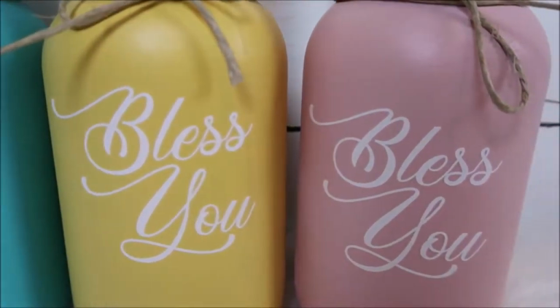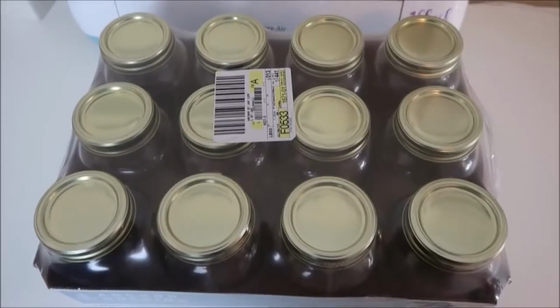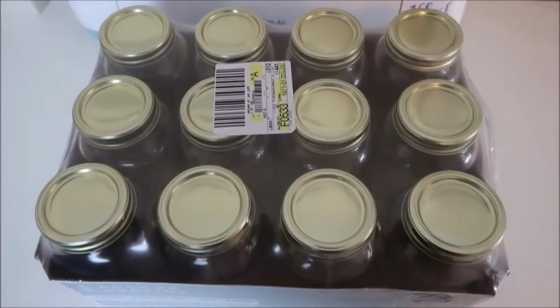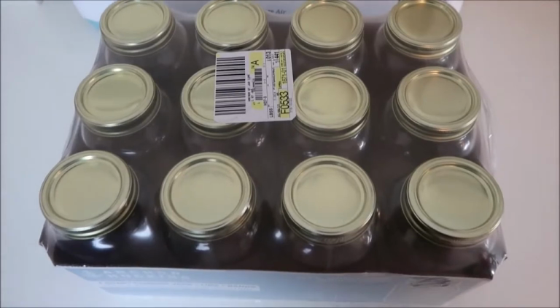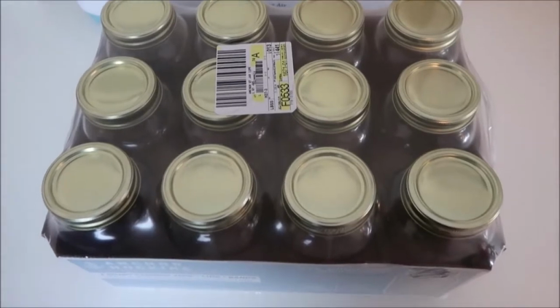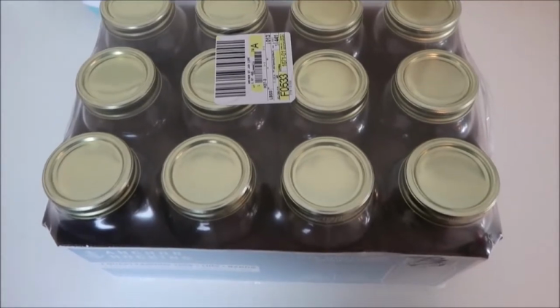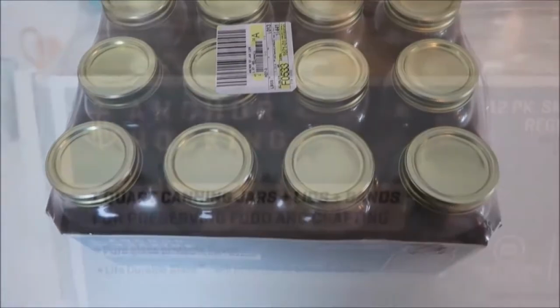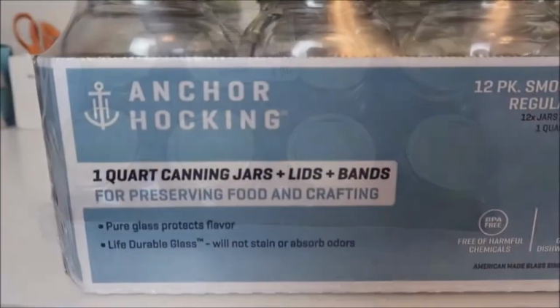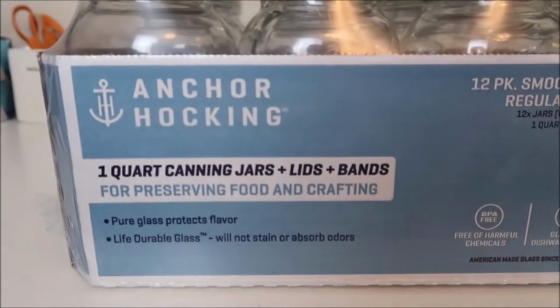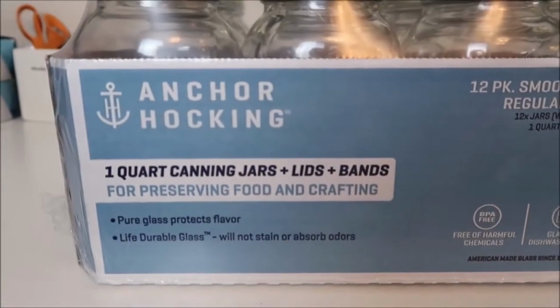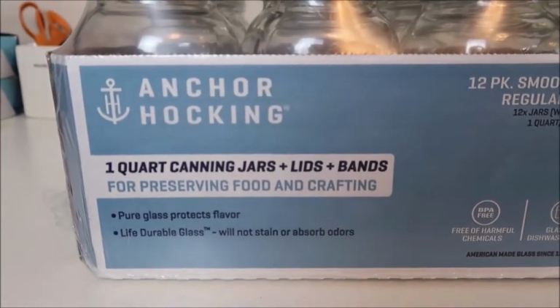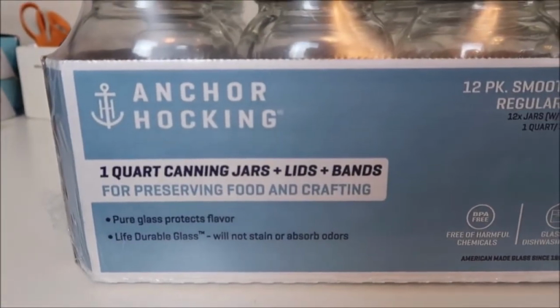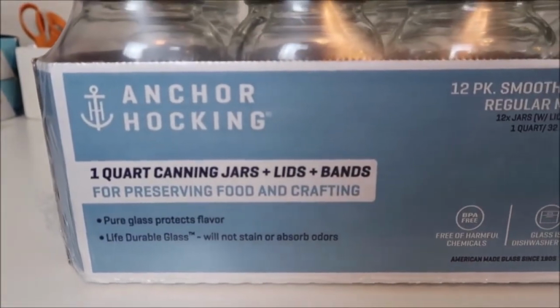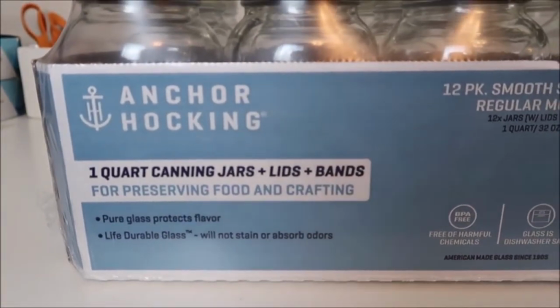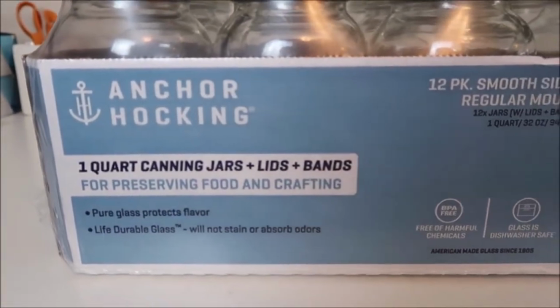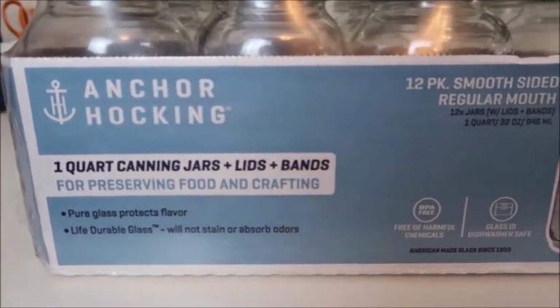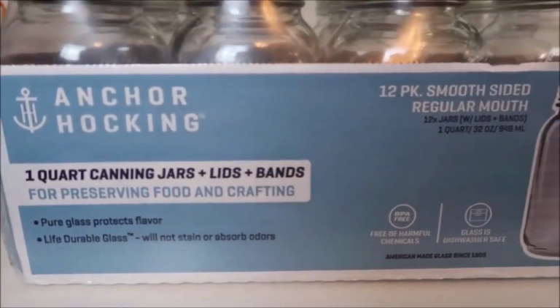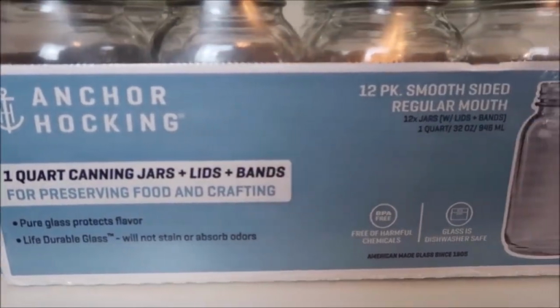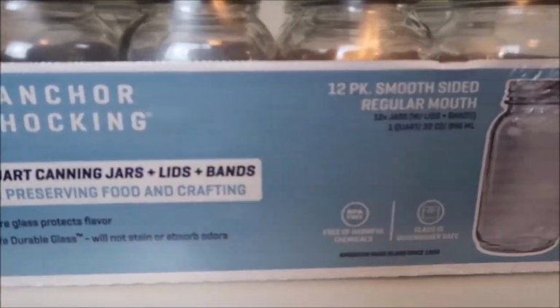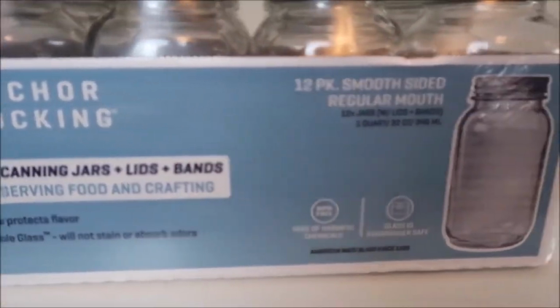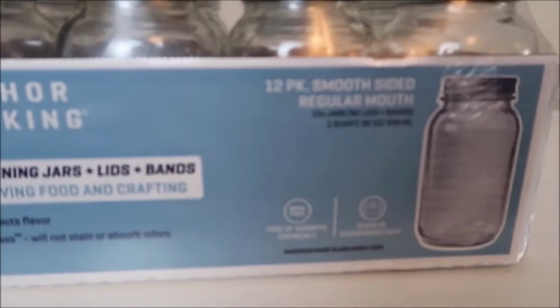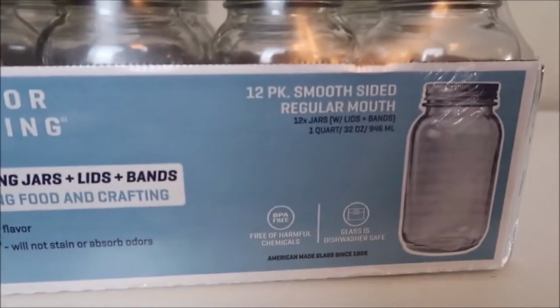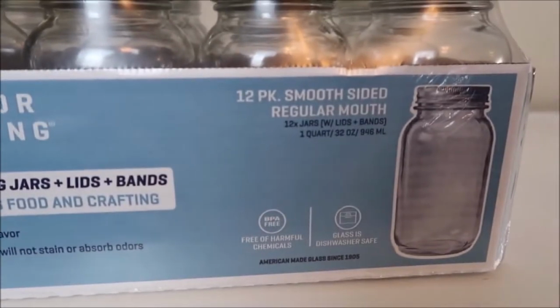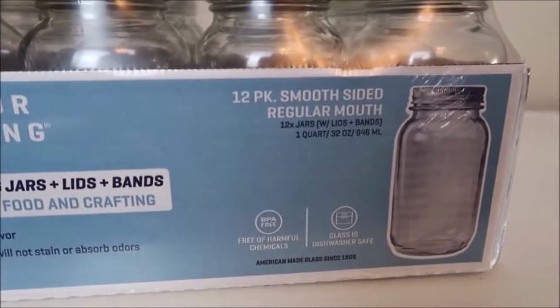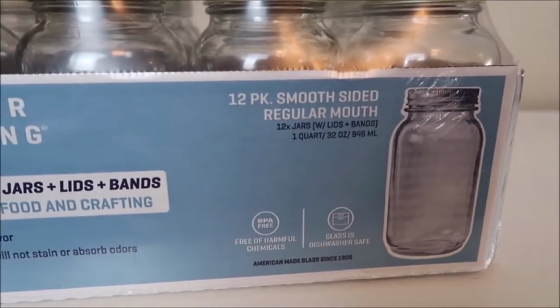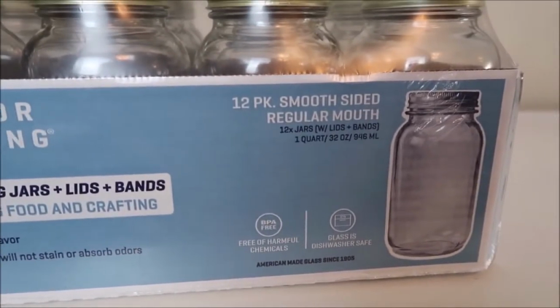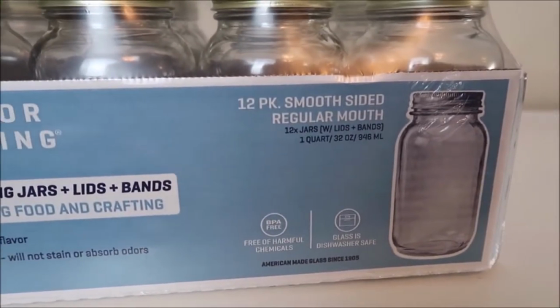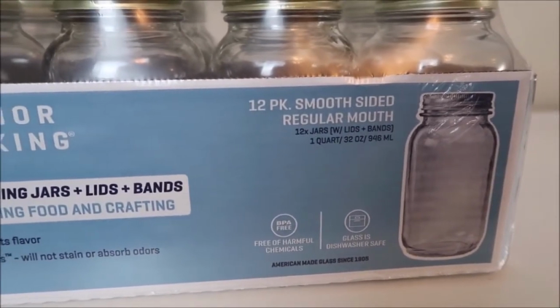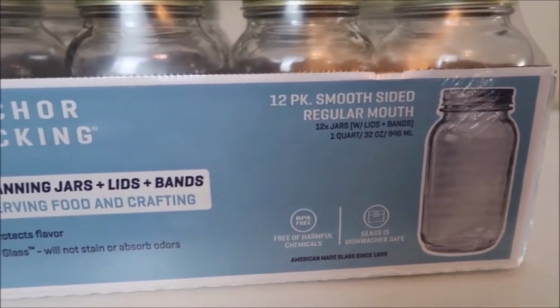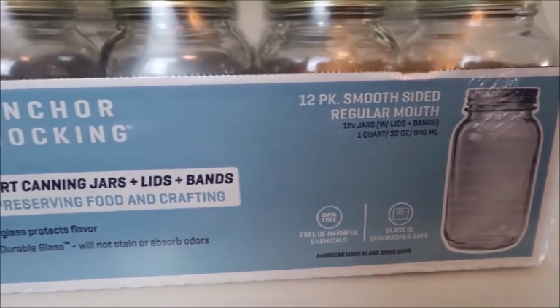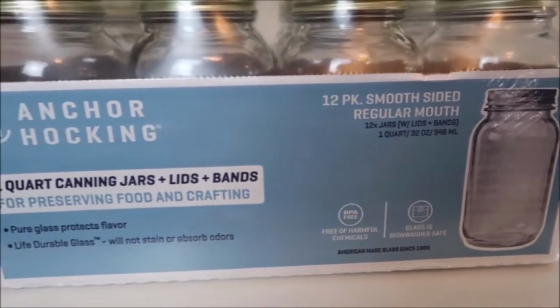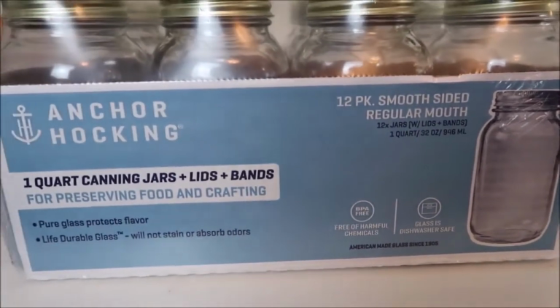I bought the 12-pack 1-quart canning jars from Walmart. I like these jars because they don't have any wording engraved in them like the Ball Mason jars do.